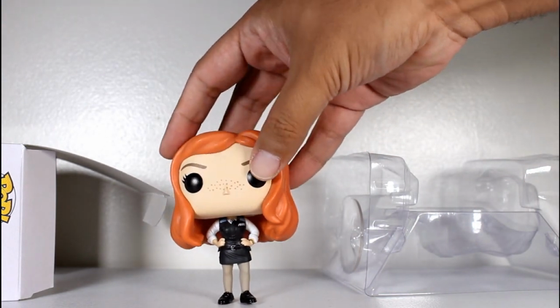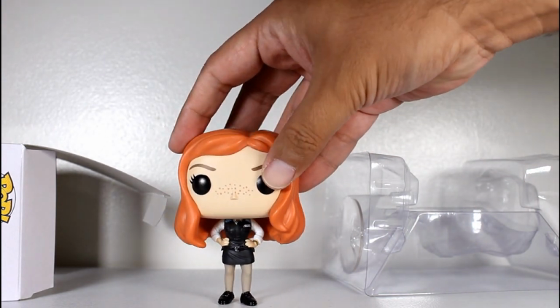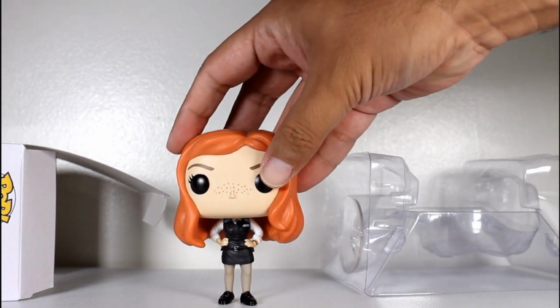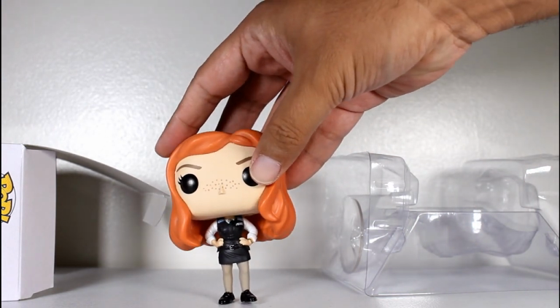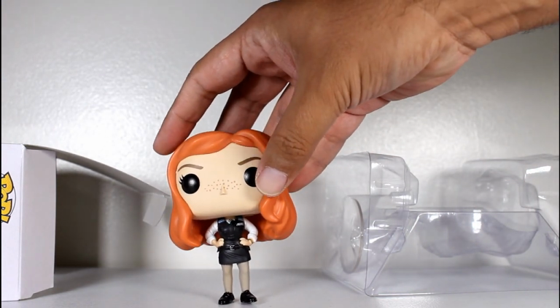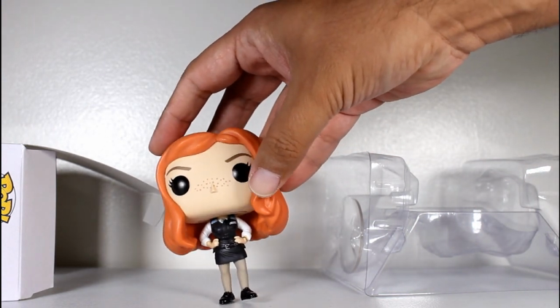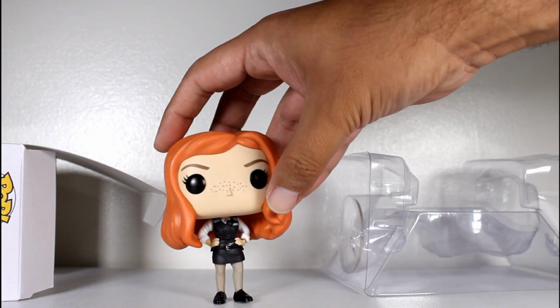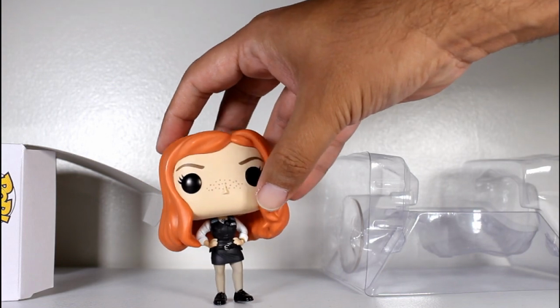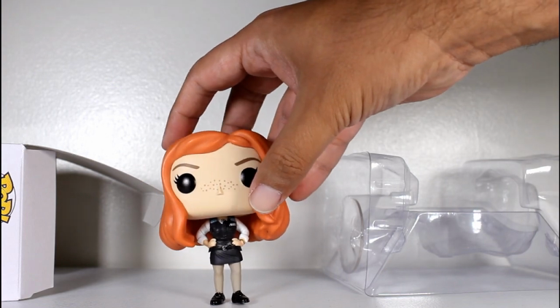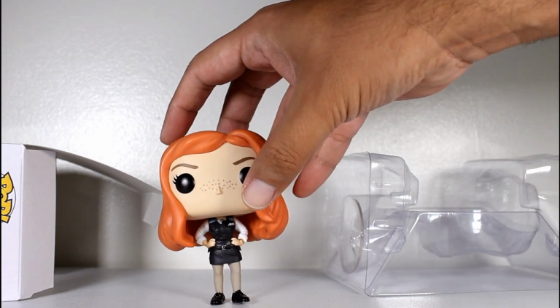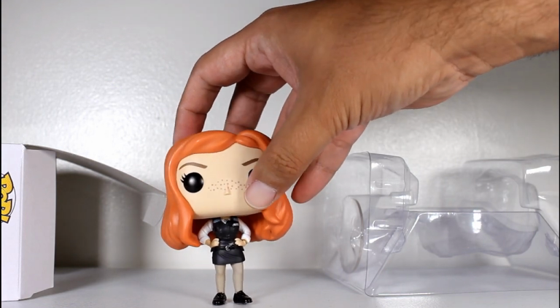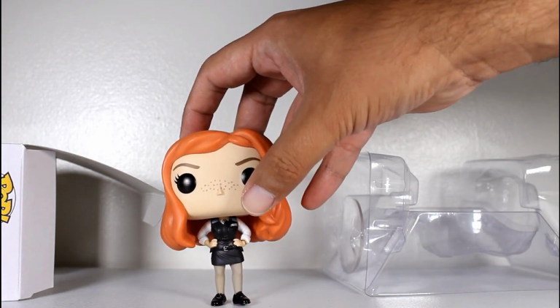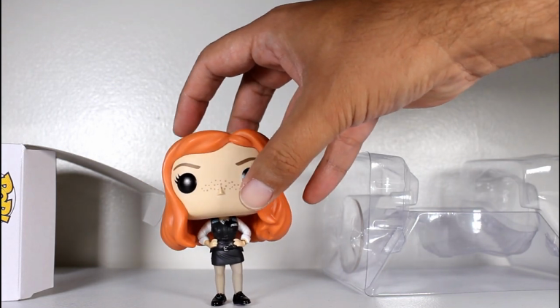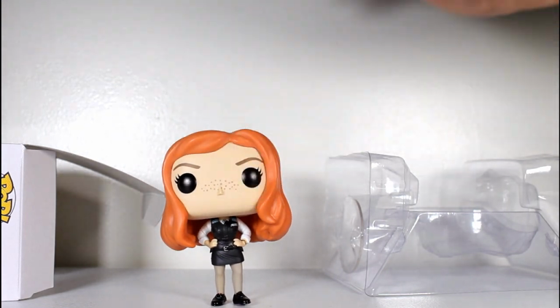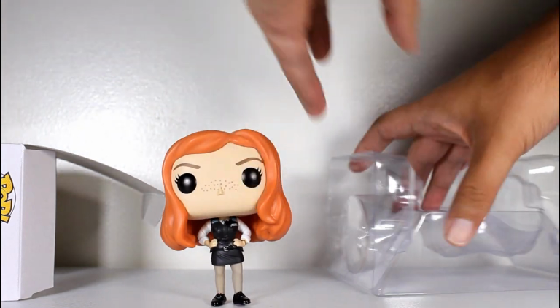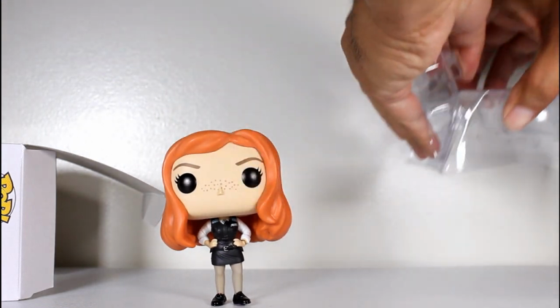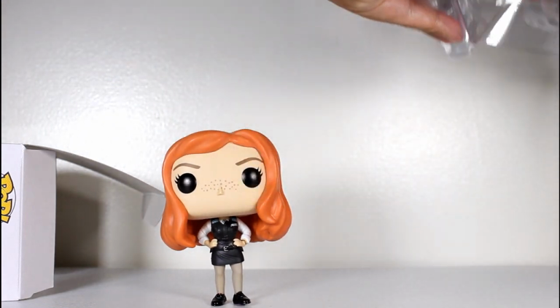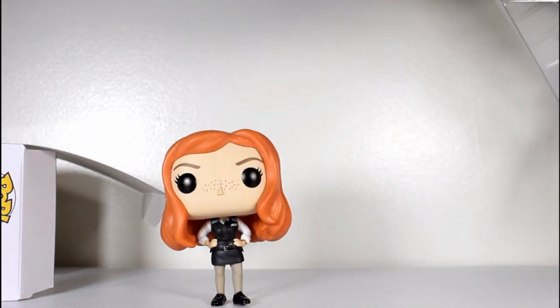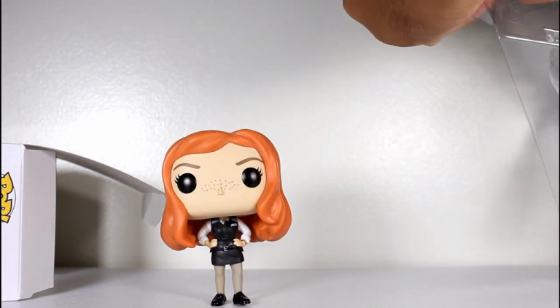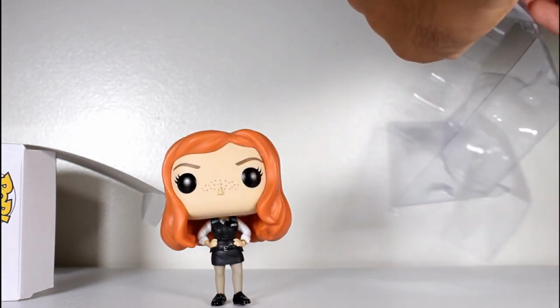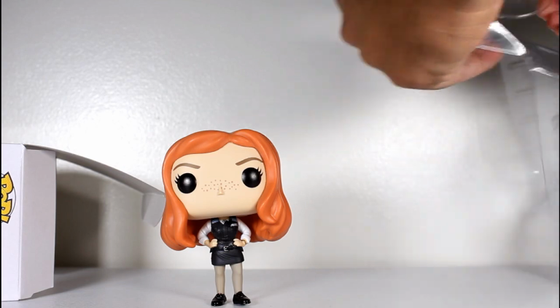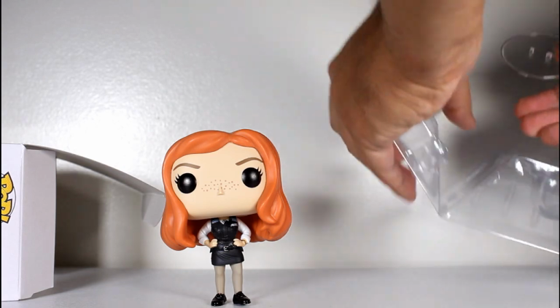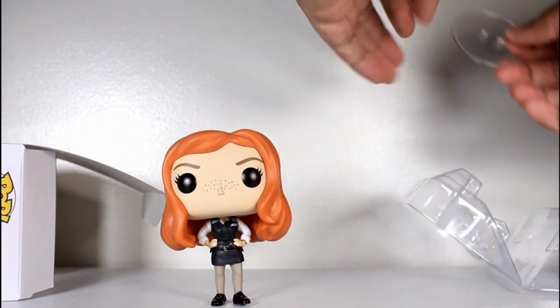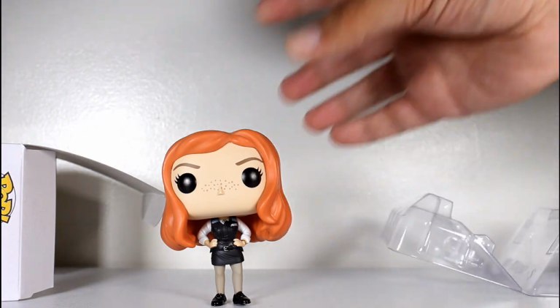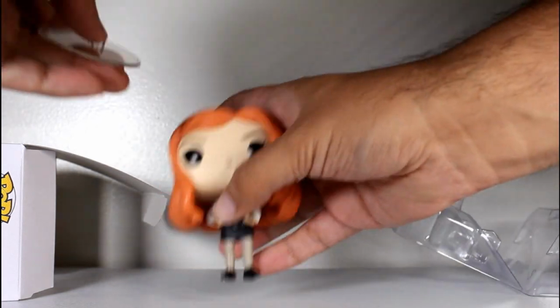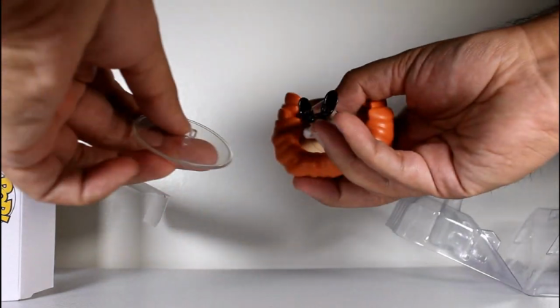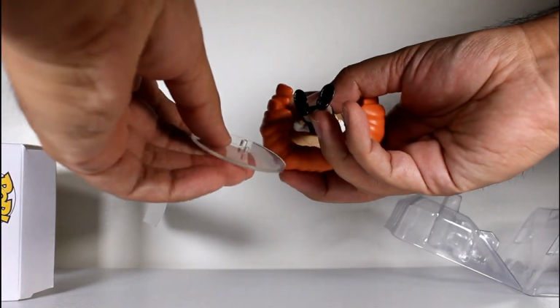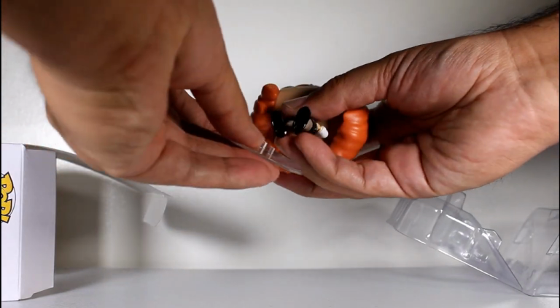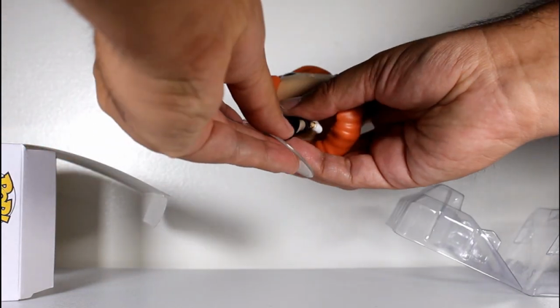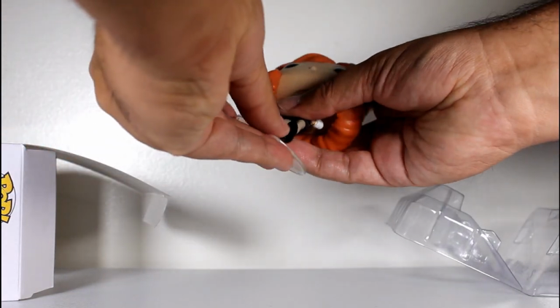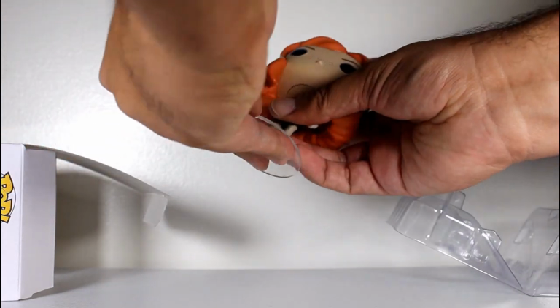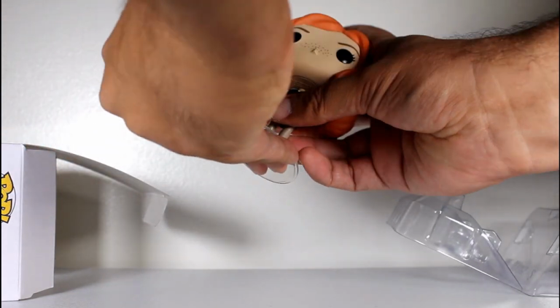Even though the feet are a little wobbly, it still stands pretty good on that right foot. But I definitely think it needs the assistance of the figure stand it comes with.